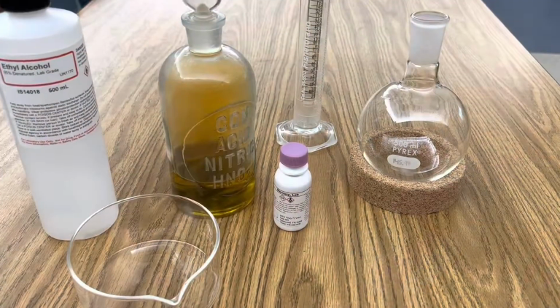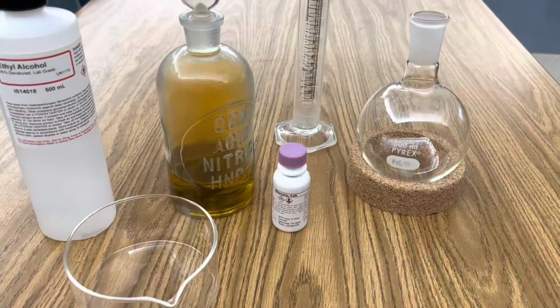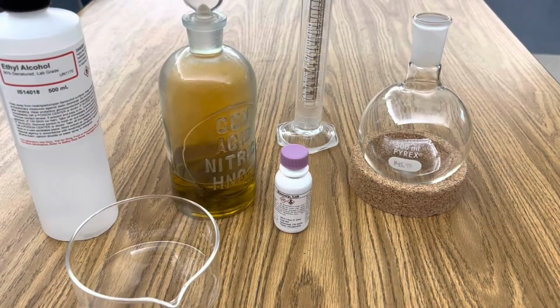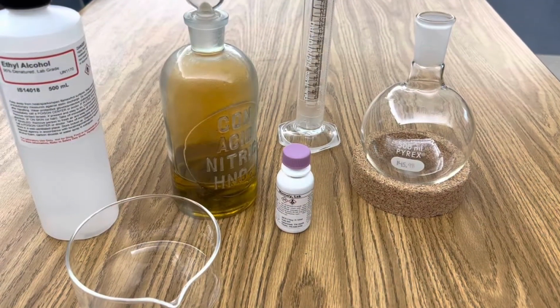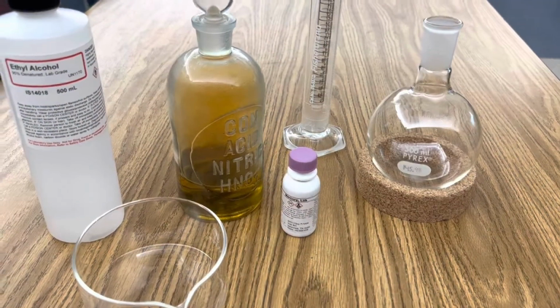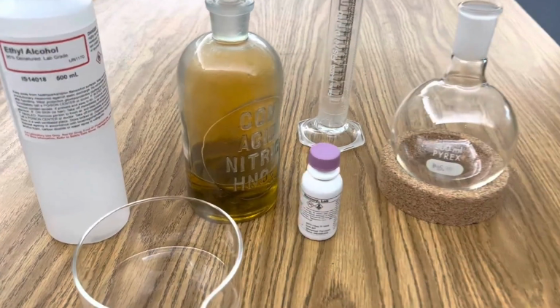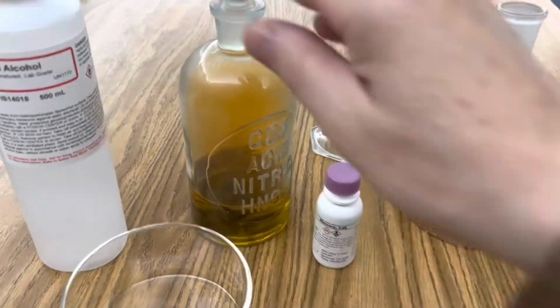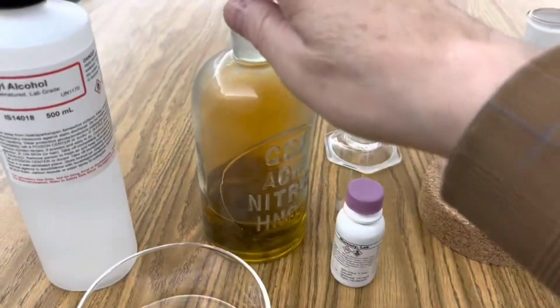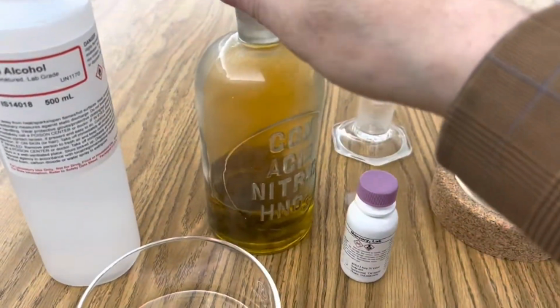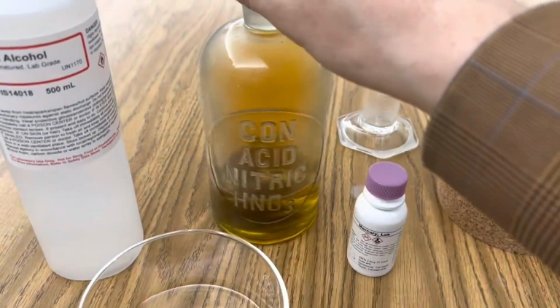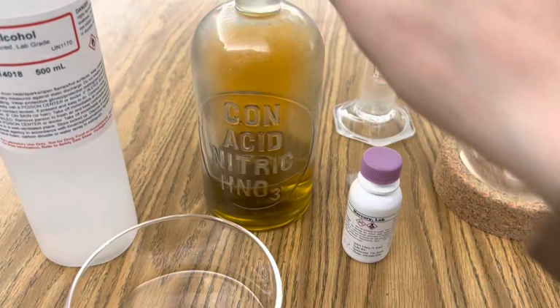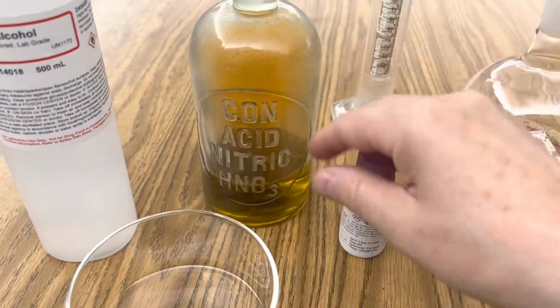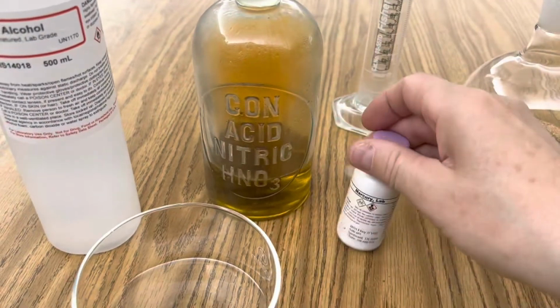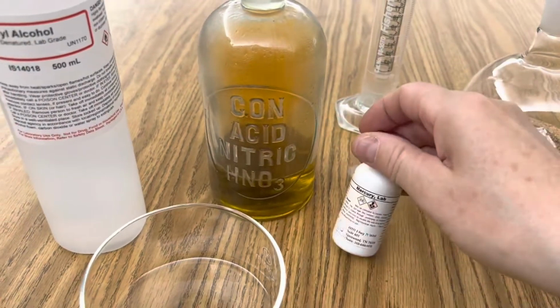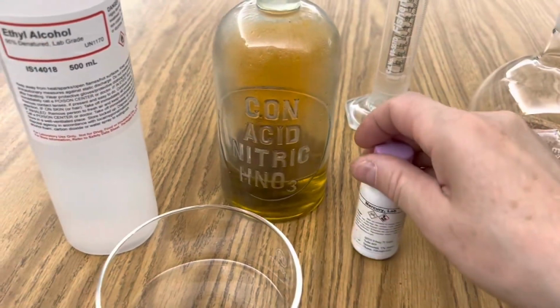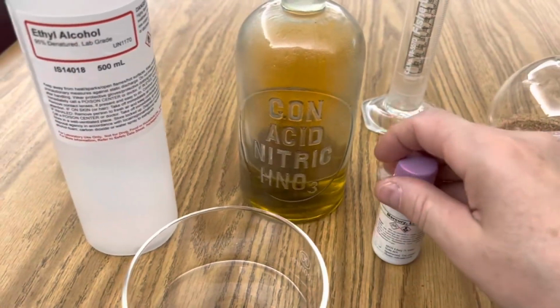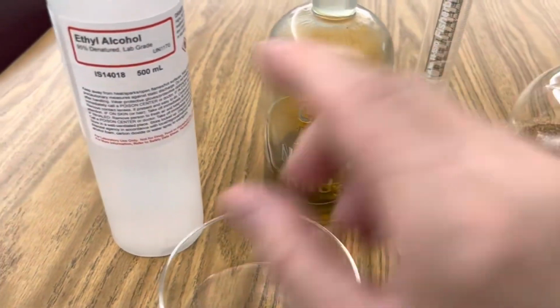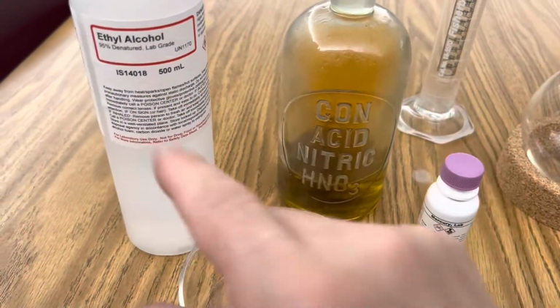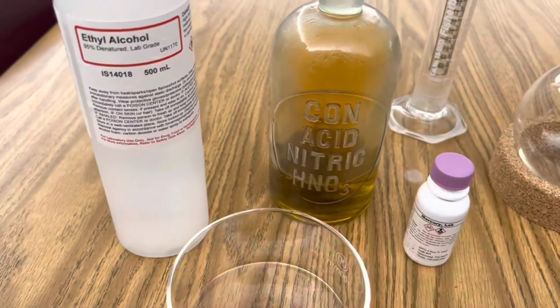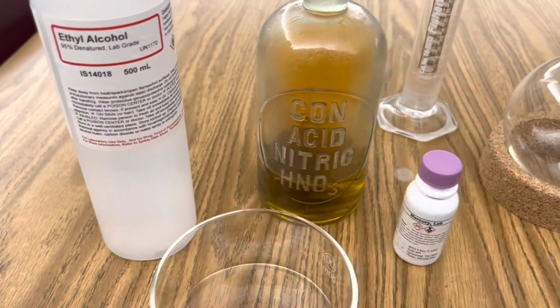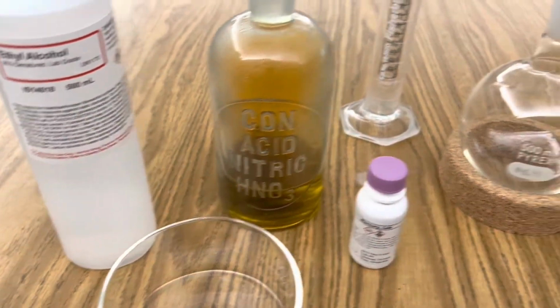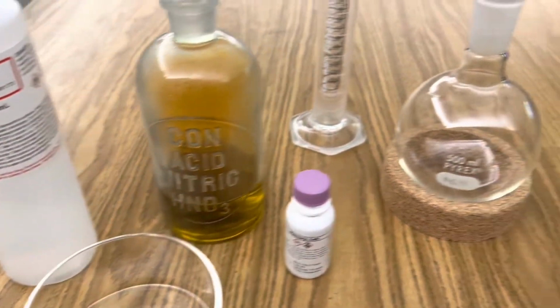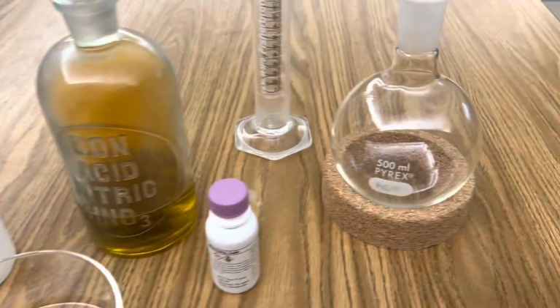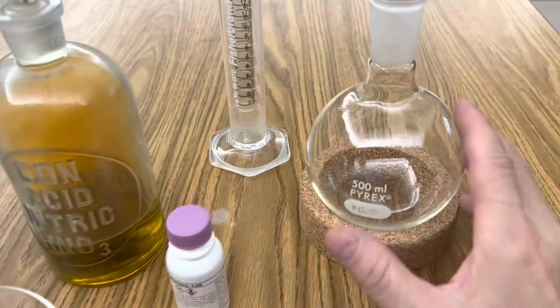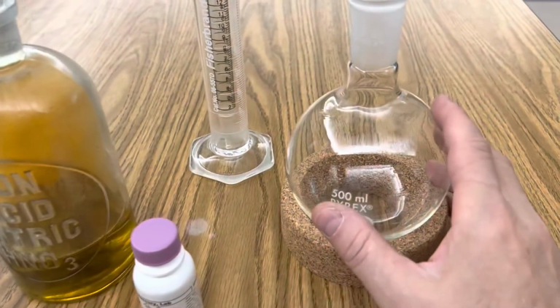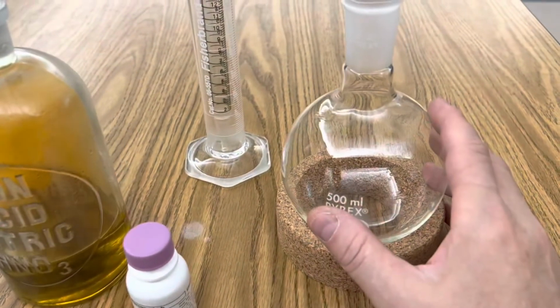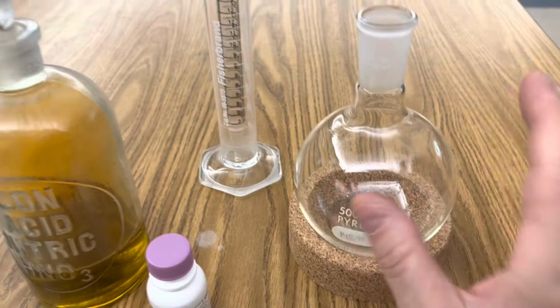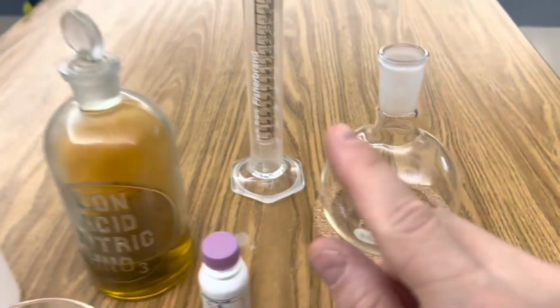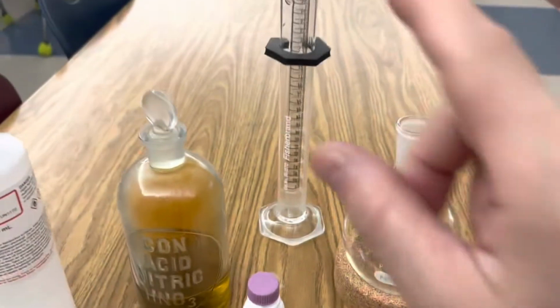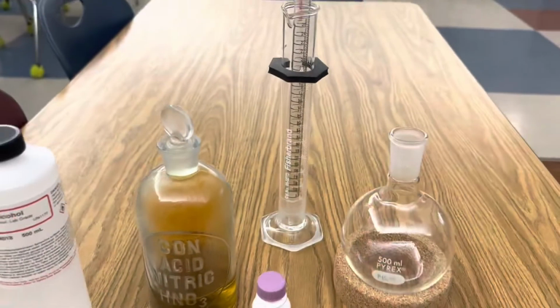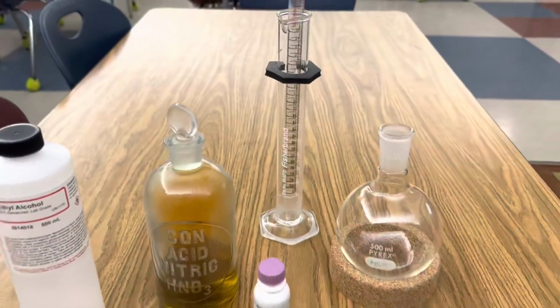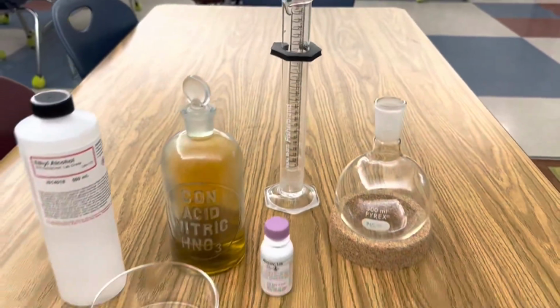All I'm using in this lab is nitric acid, mercury, 95% ethanol, a round bottom flask, a graduated cylinder, and a drawer.